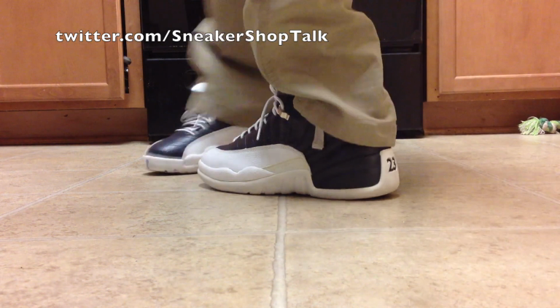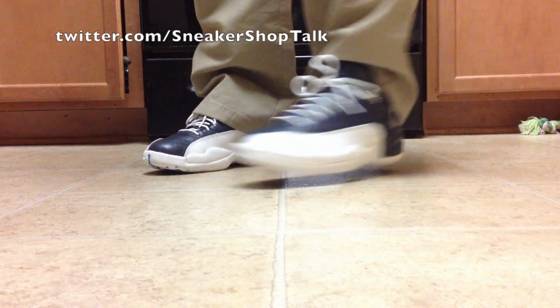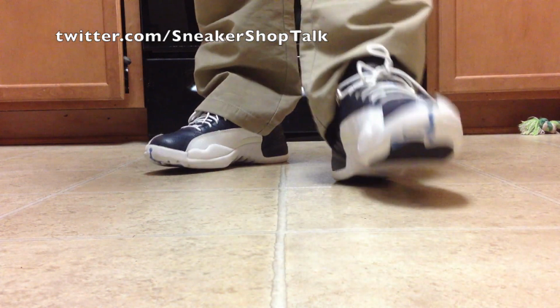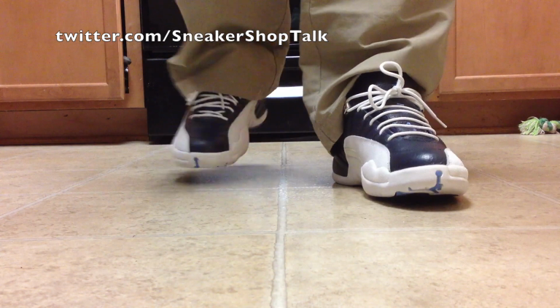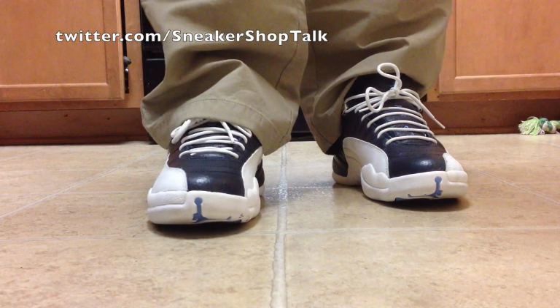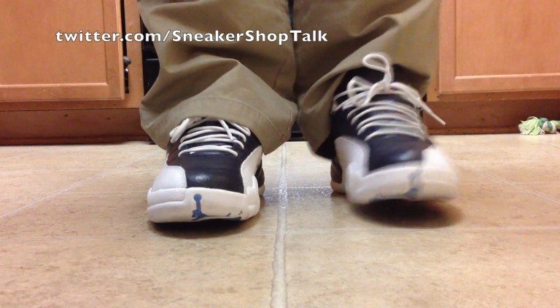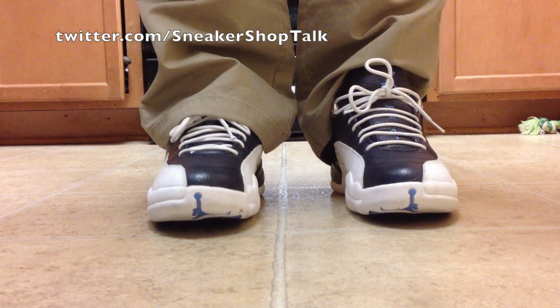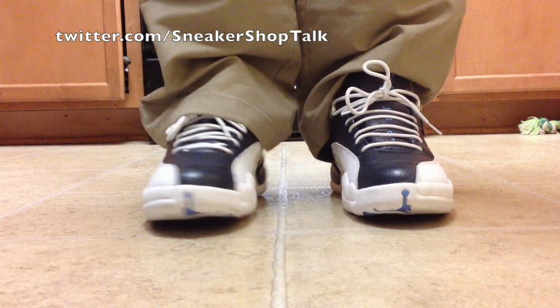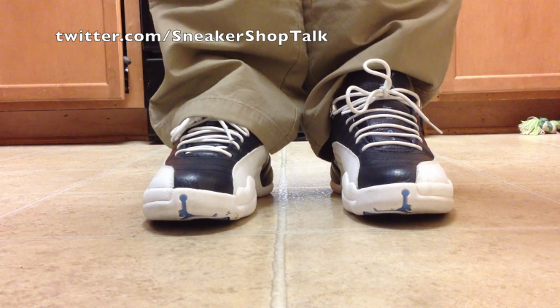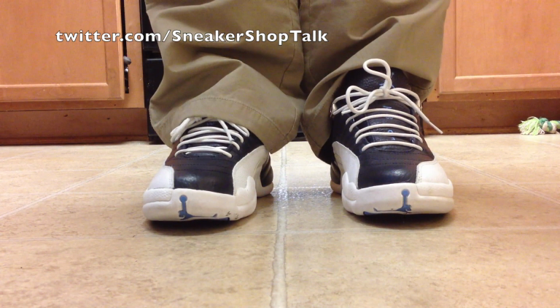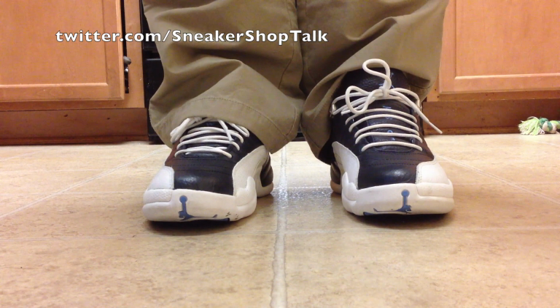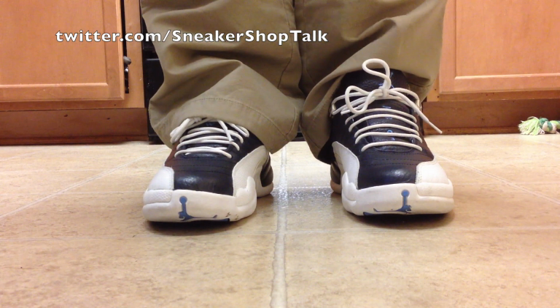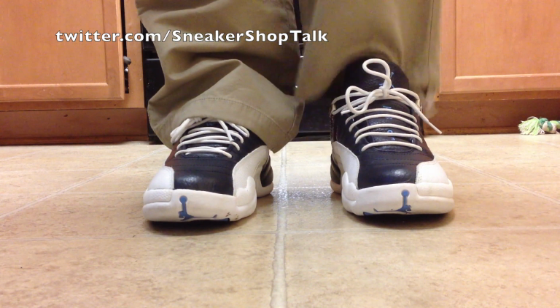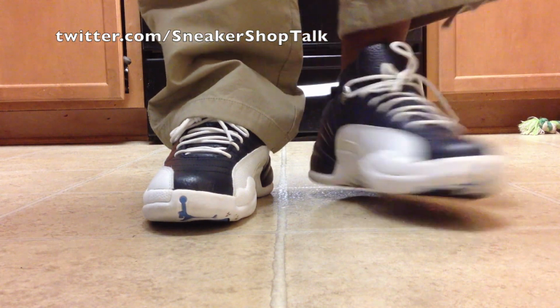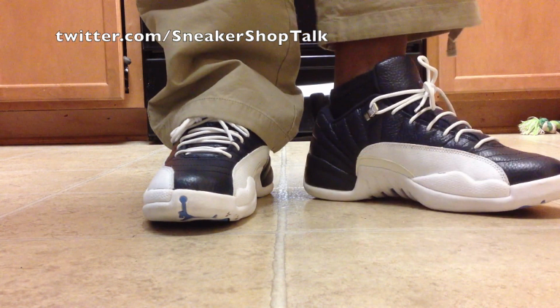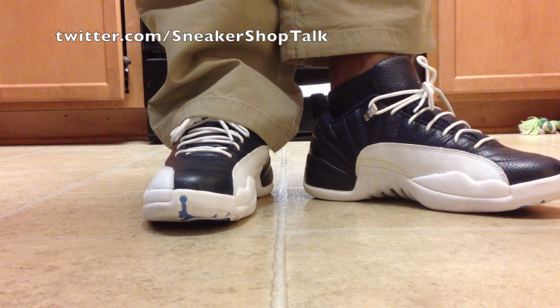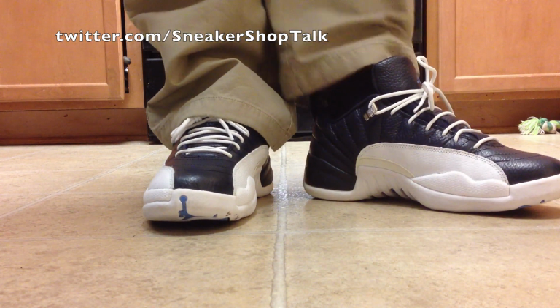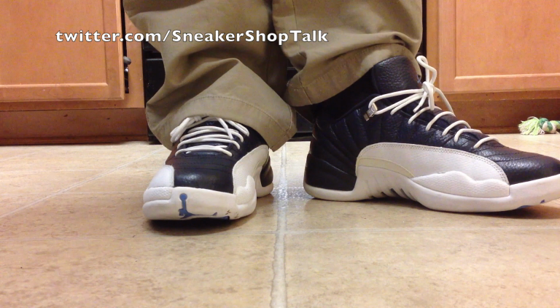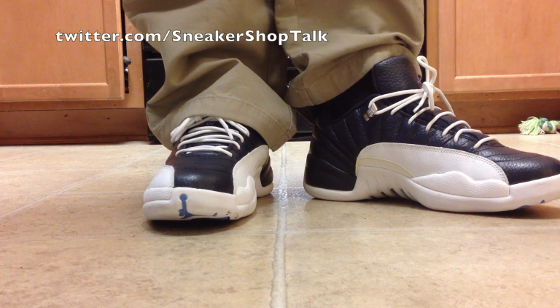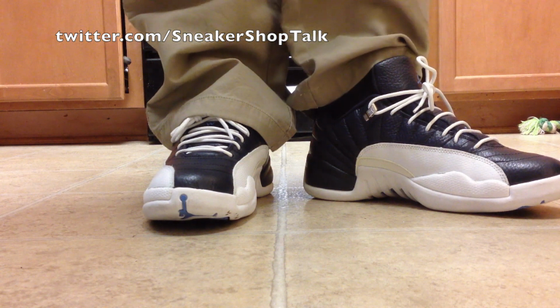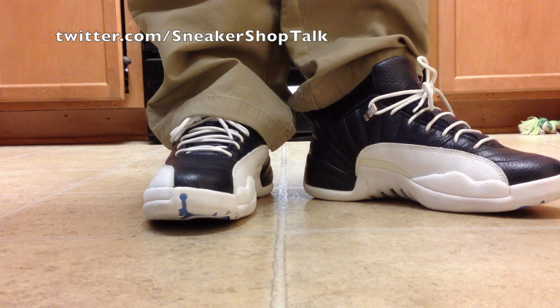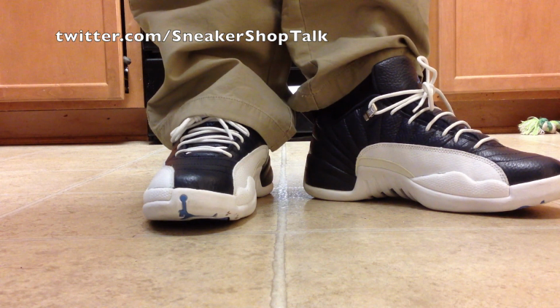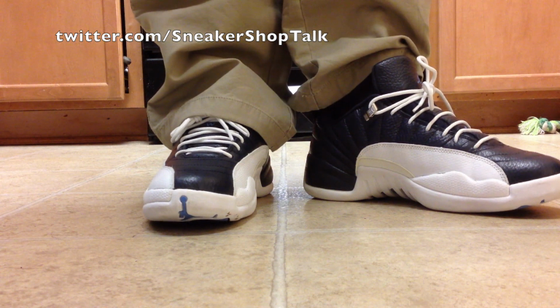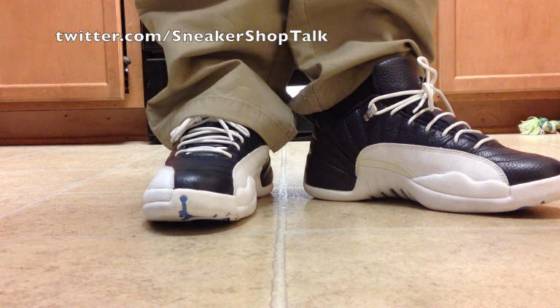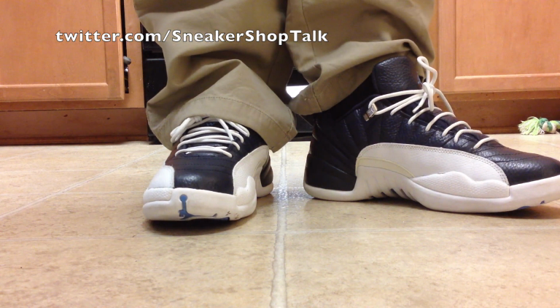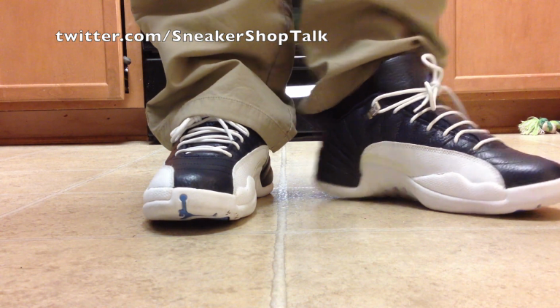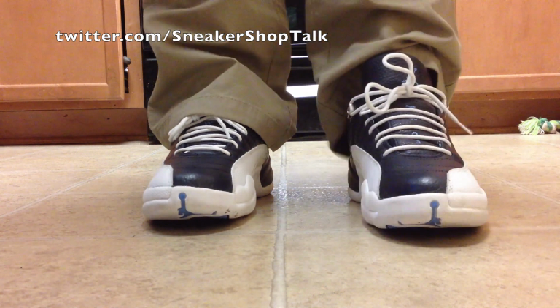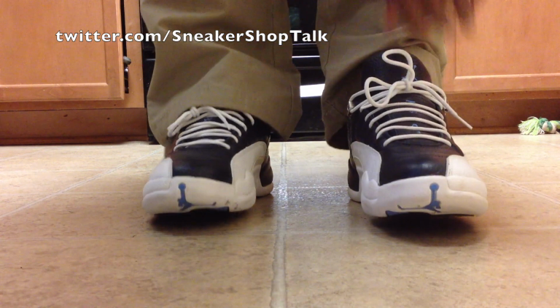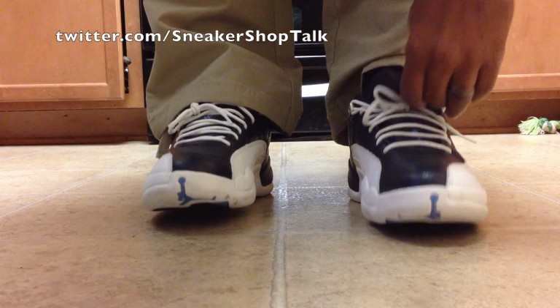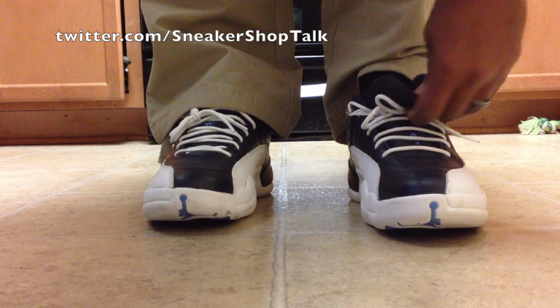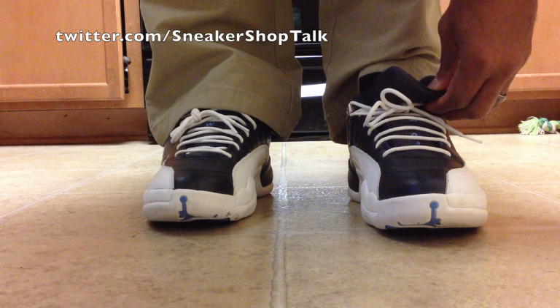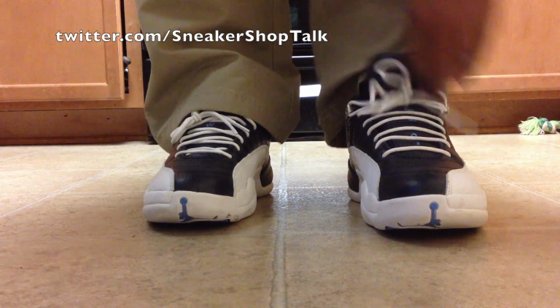Alright, and we have the Air Jordan 12 Retro, the Obsidian. You can't see because of my pants — these are actually the lower collared version. She came out, I think, in 2004, maybe 2005.